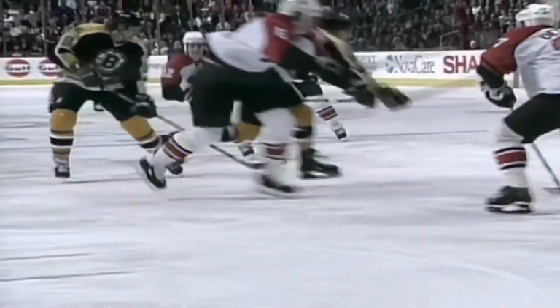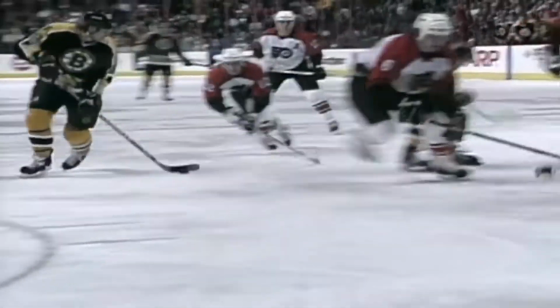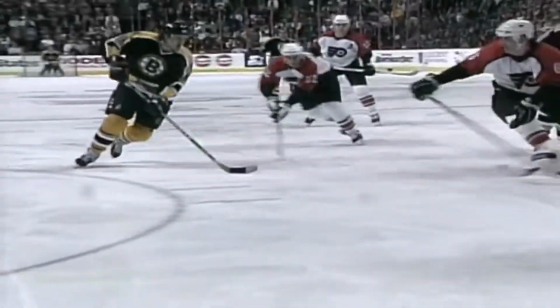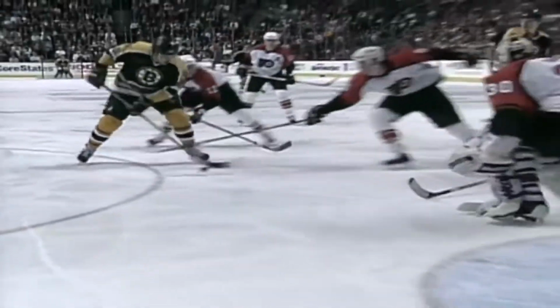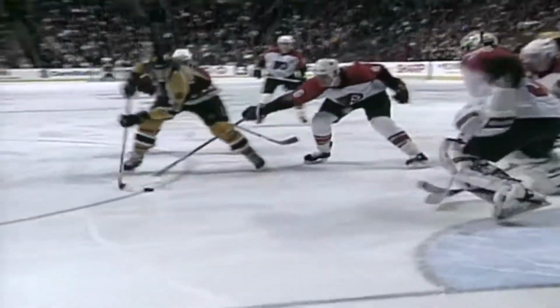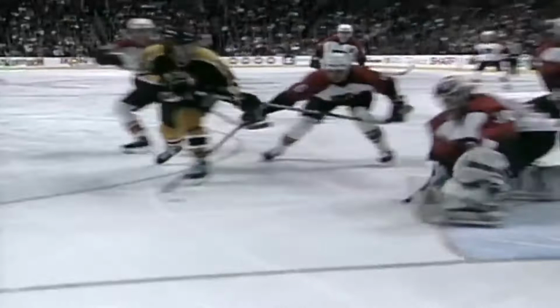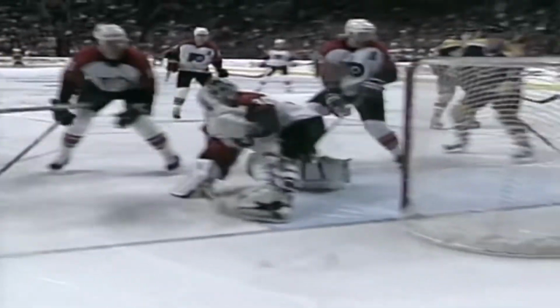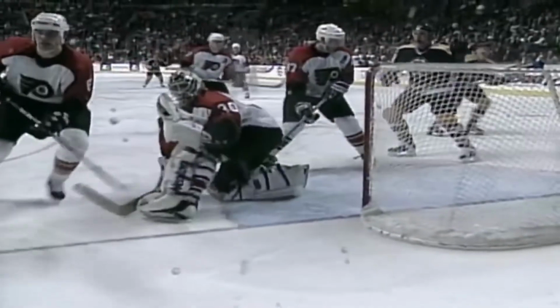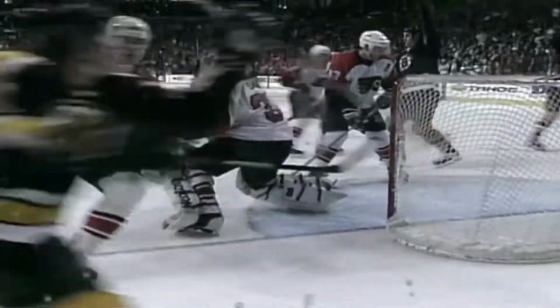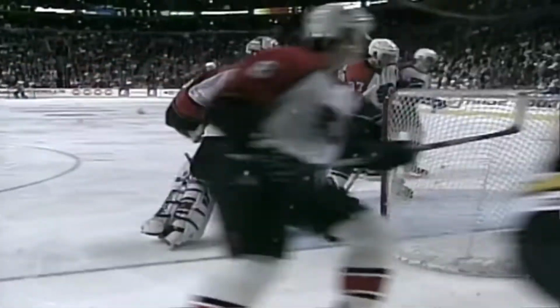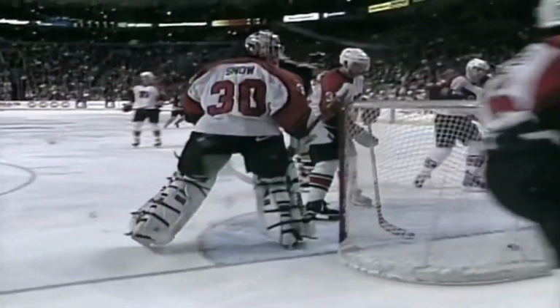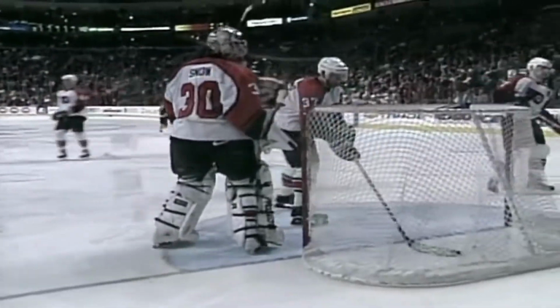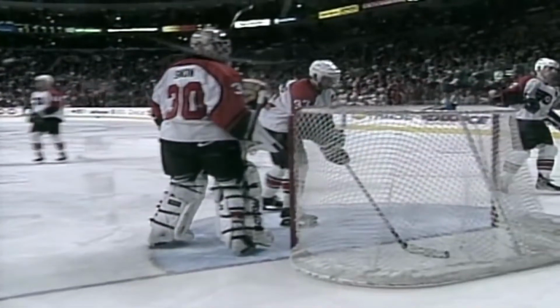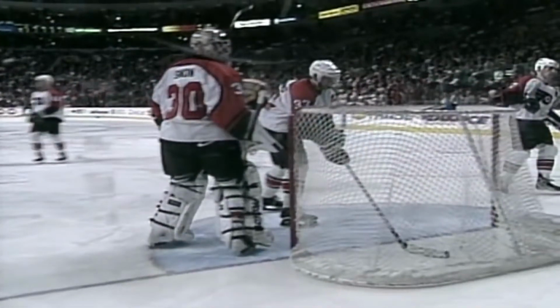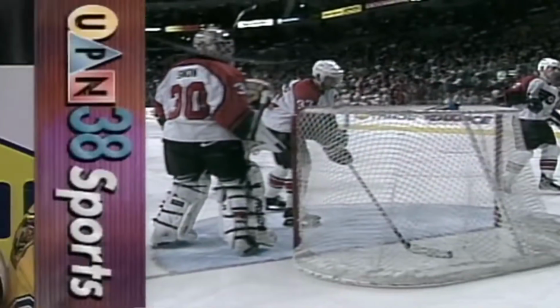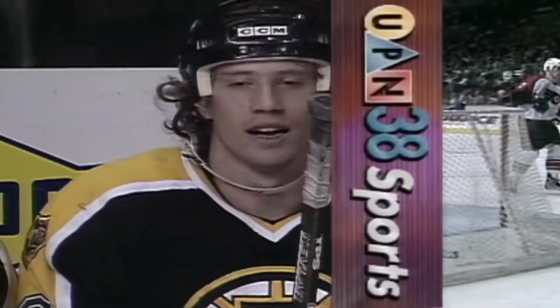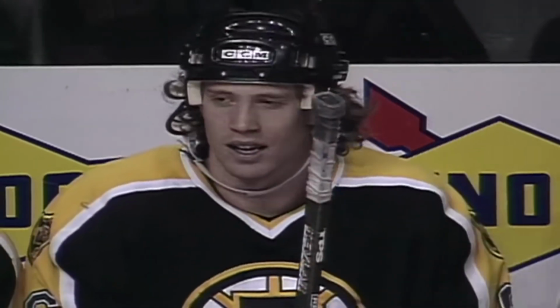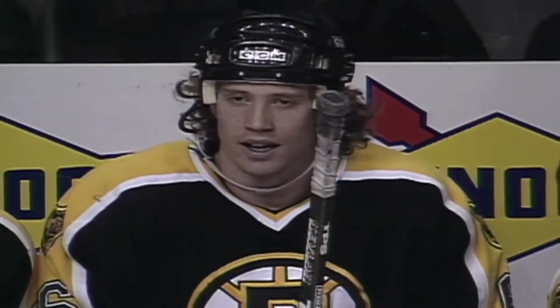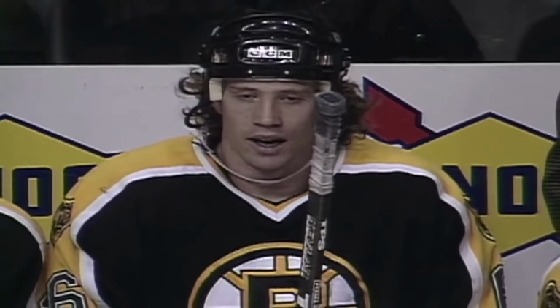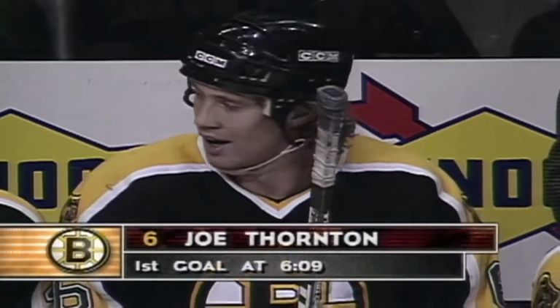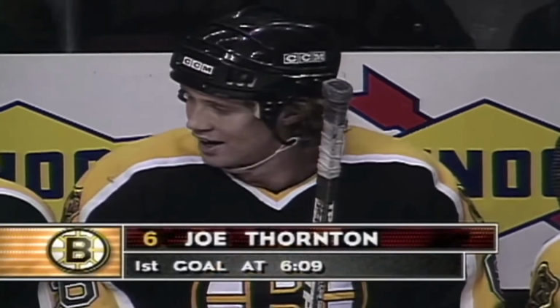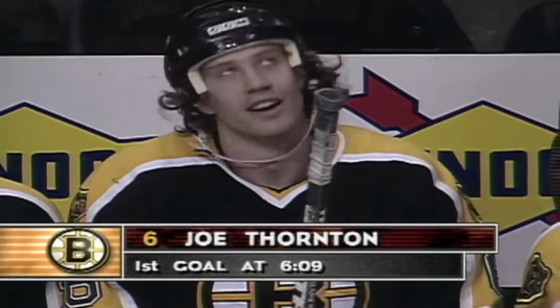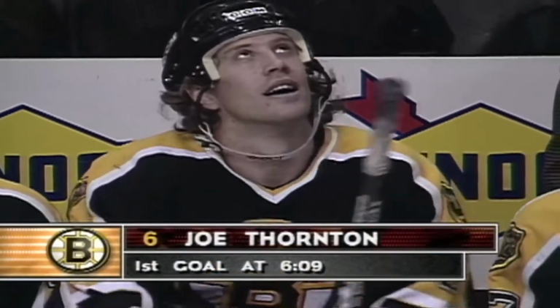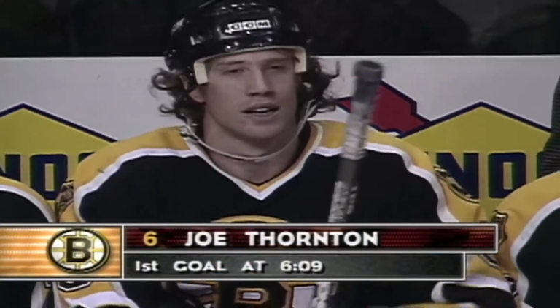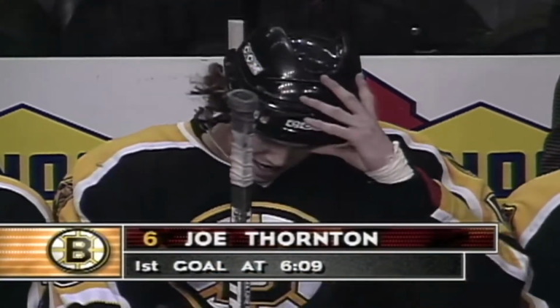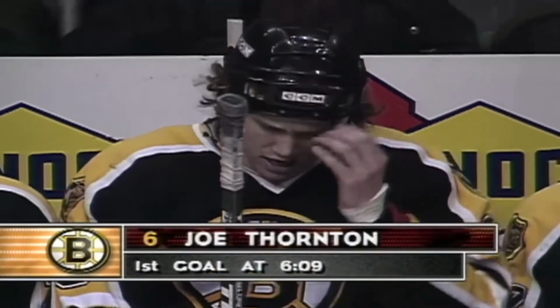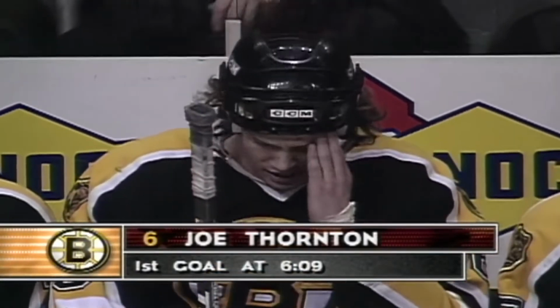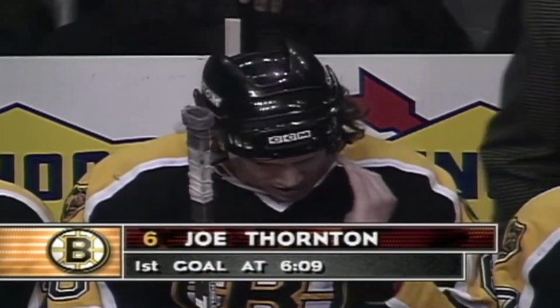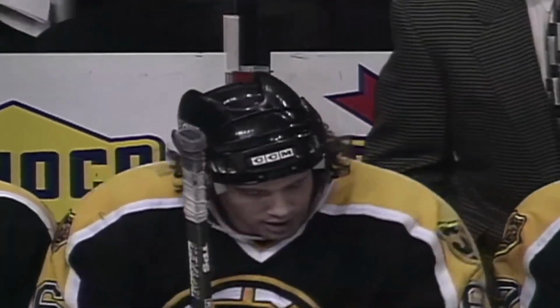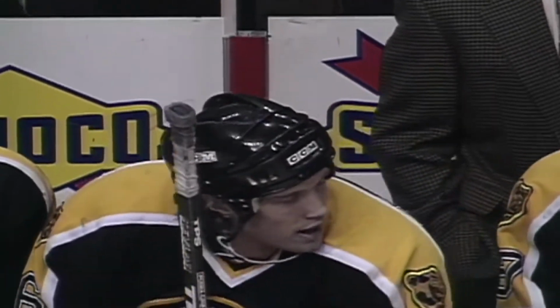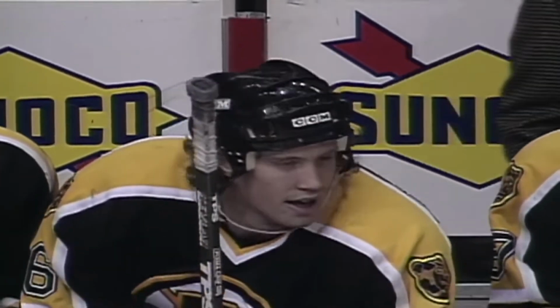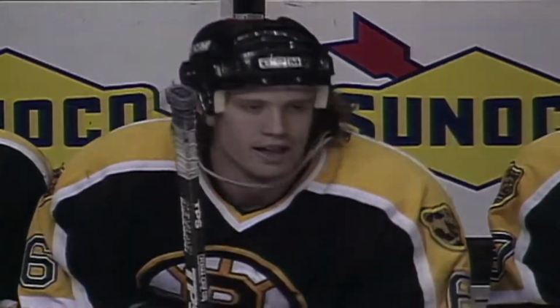You can see Joe with his head up, good curl and drag, forcing Stone to move laterally, and in doing so he has to go down. Jumbo Joe throws that puck right up top off the near post for his first NHL goal.